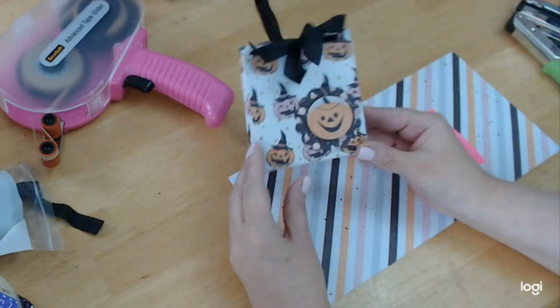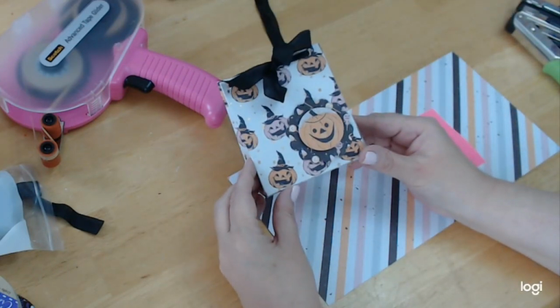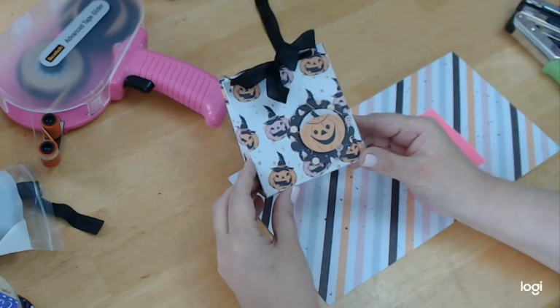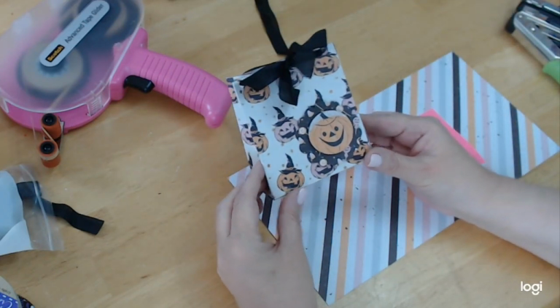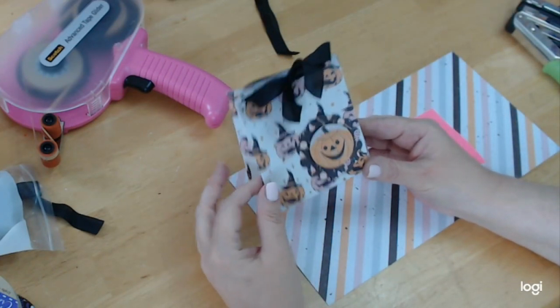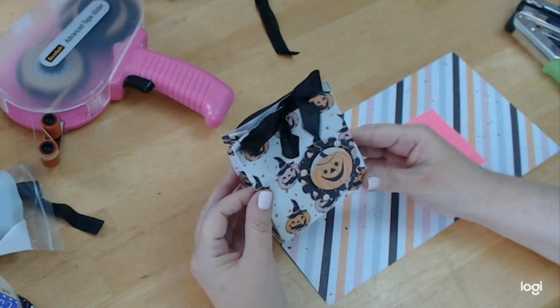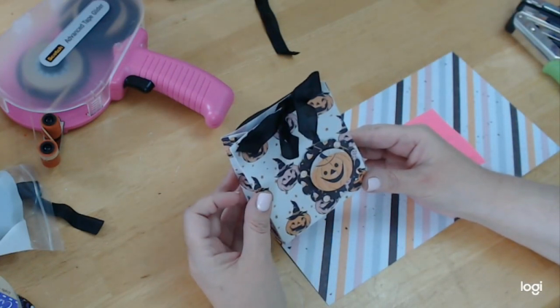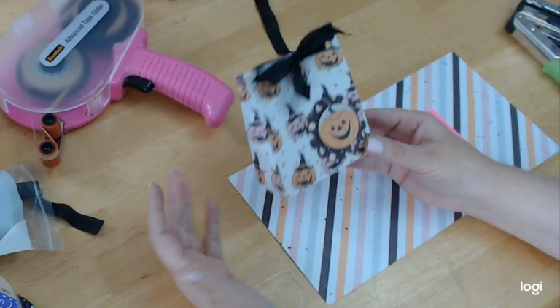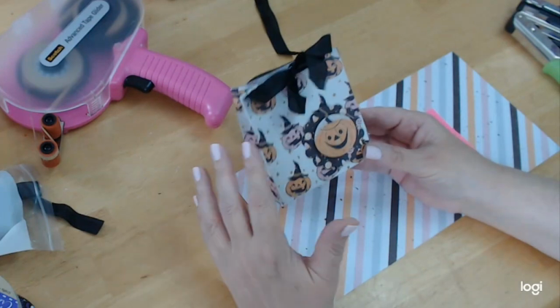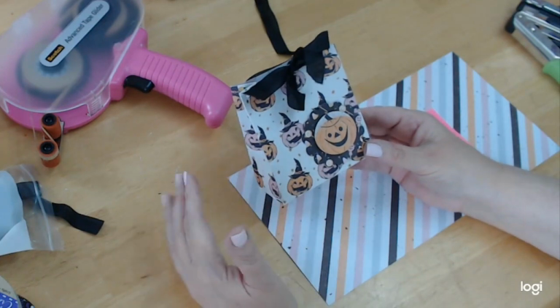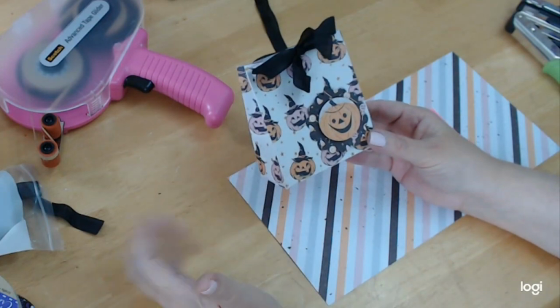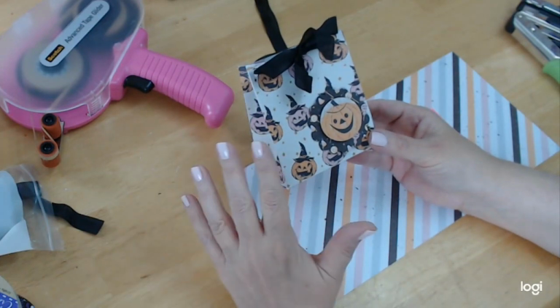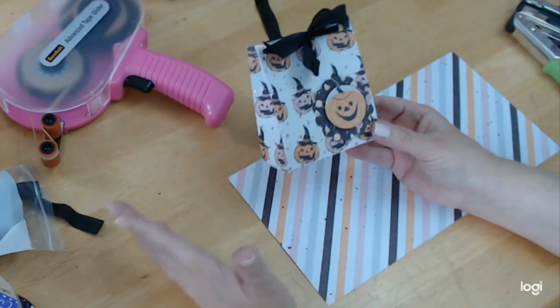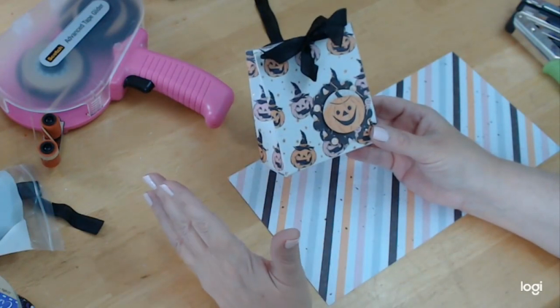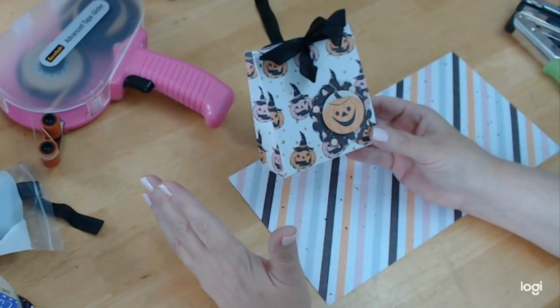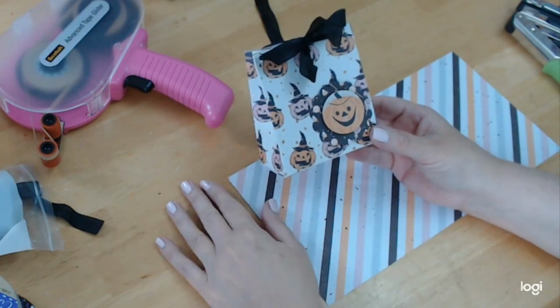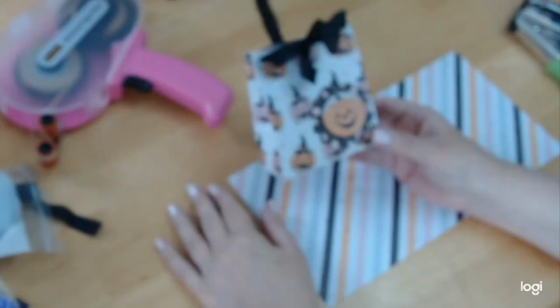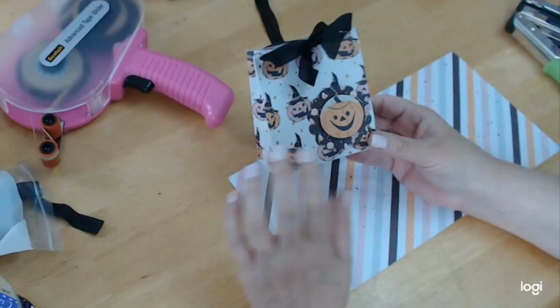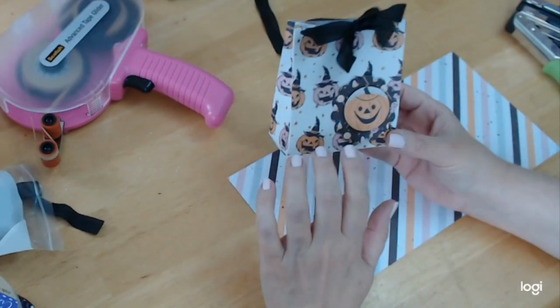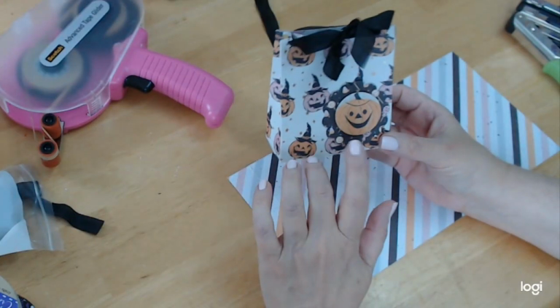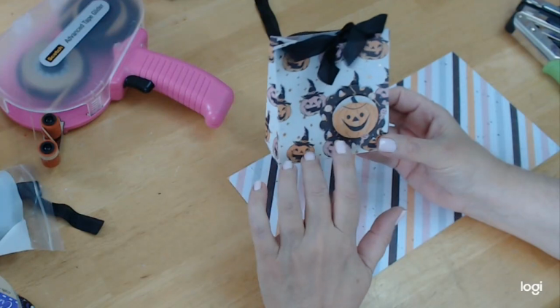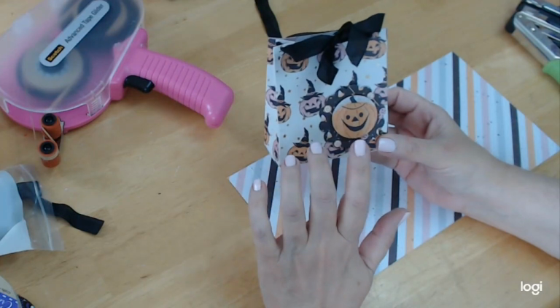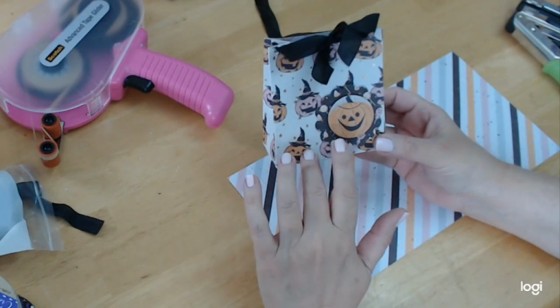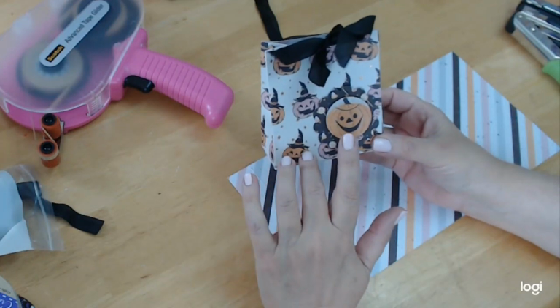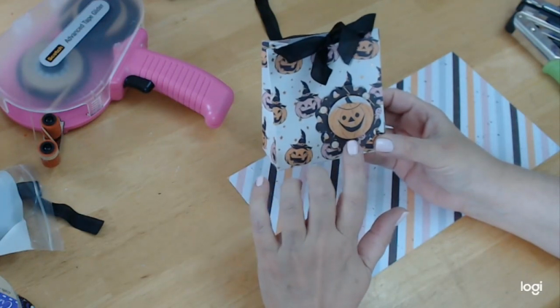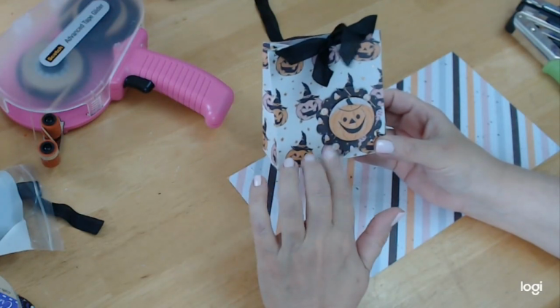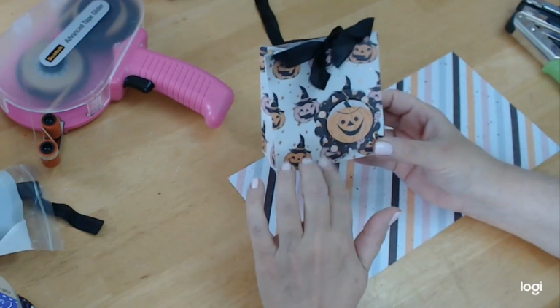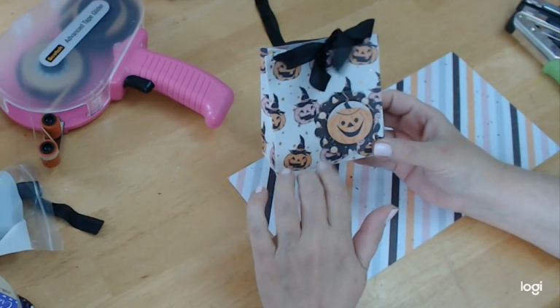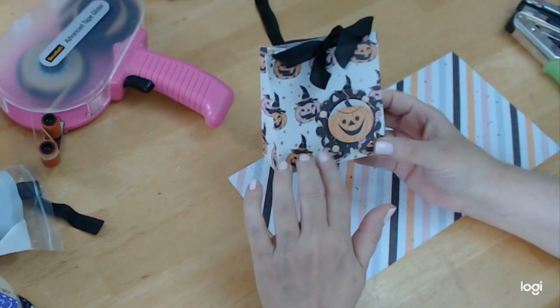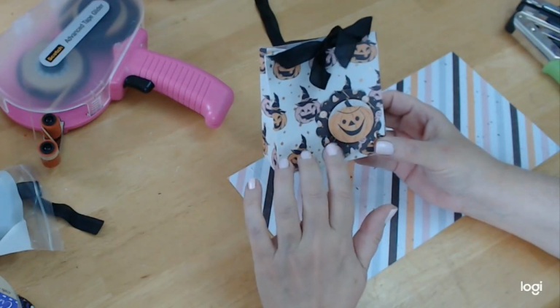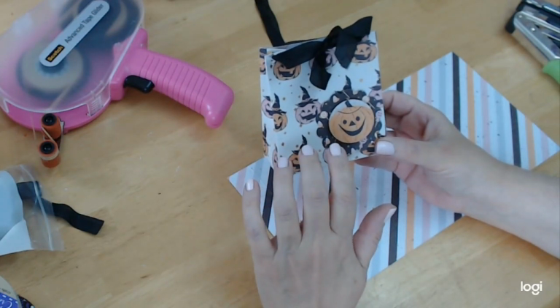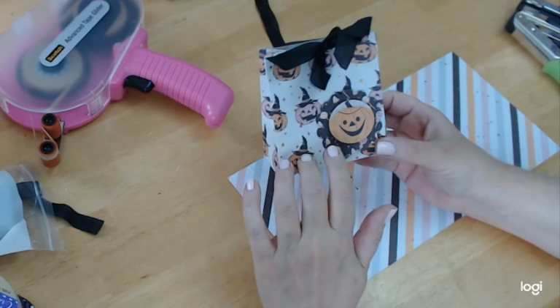I don't know if you've ever seen these before. These have been around for a long time. I learned how to make these so many years ago through a Stampin' Up! rep.